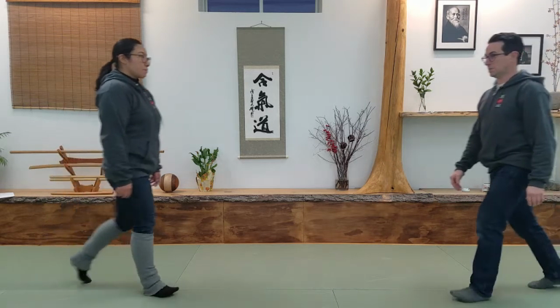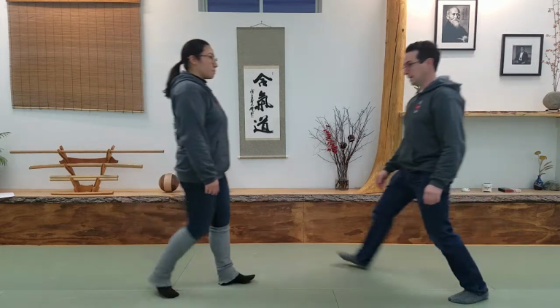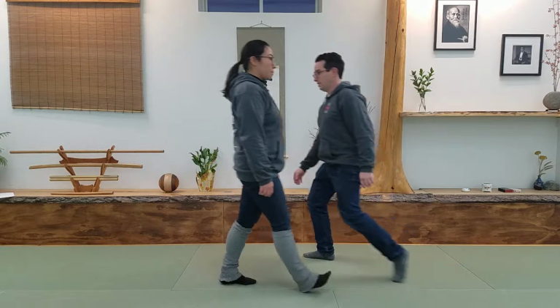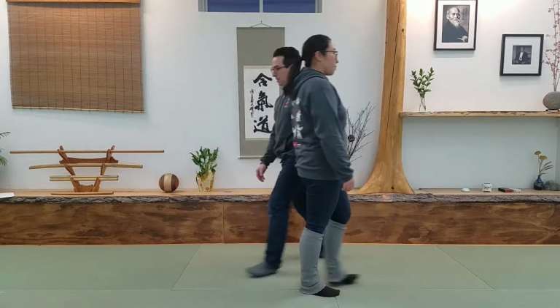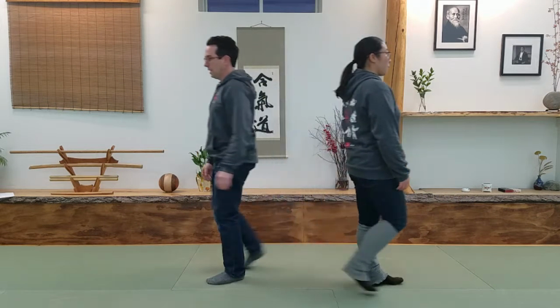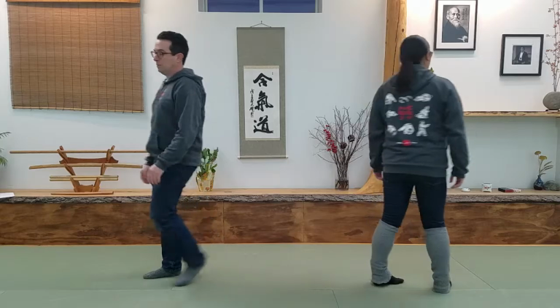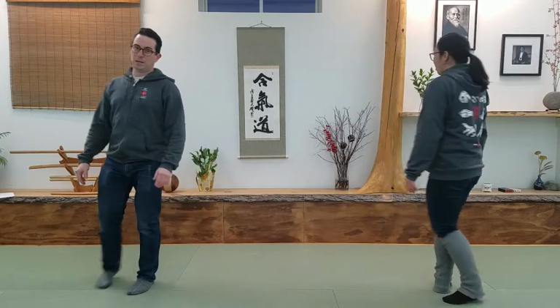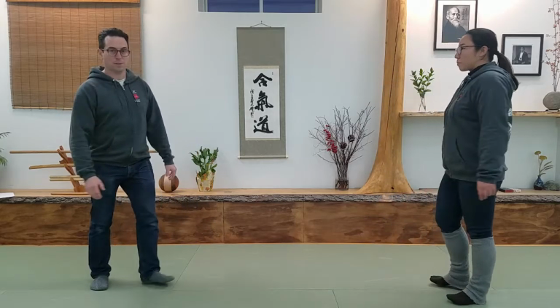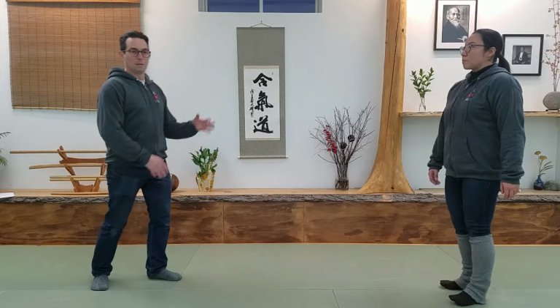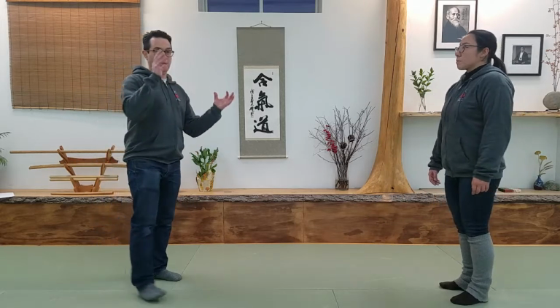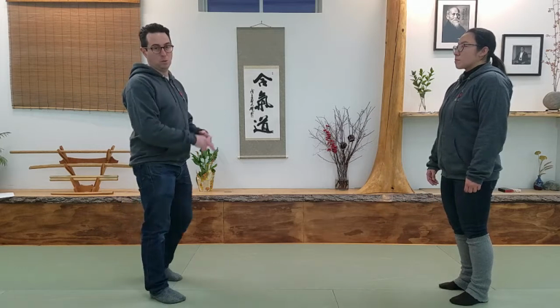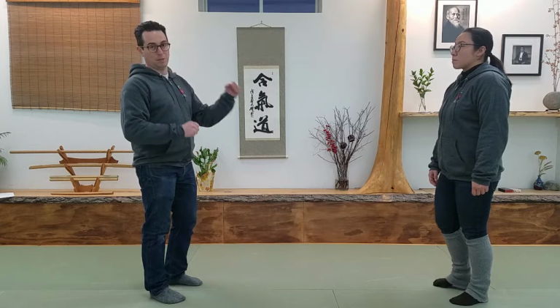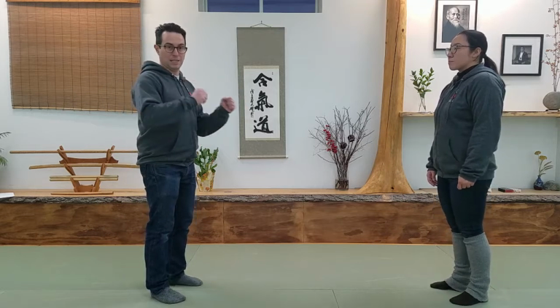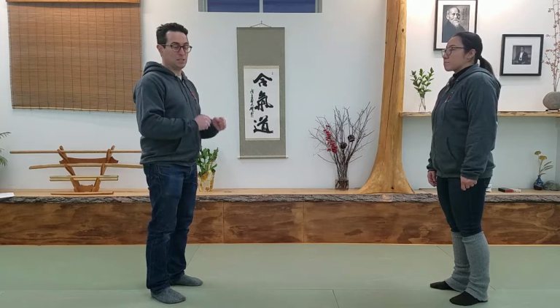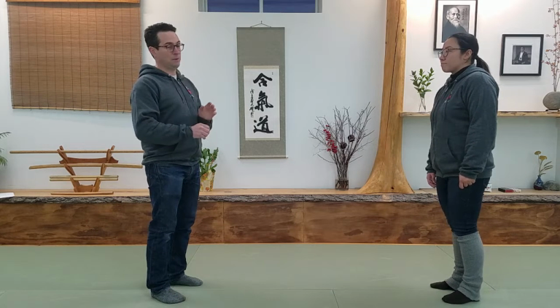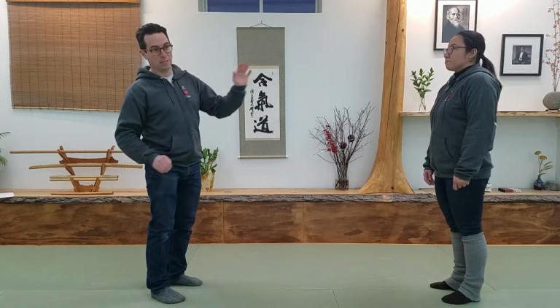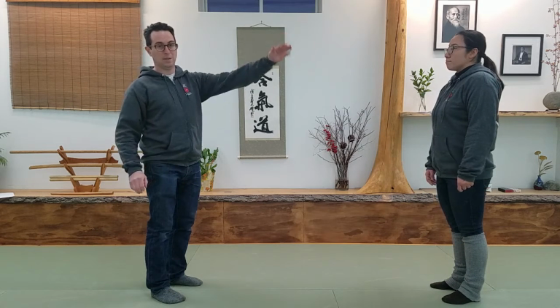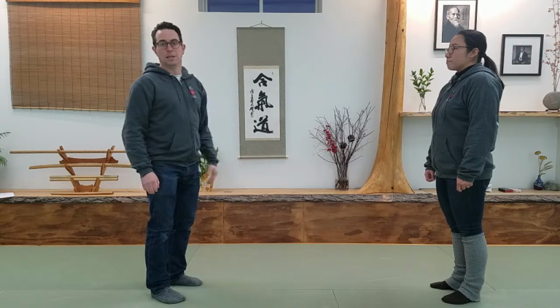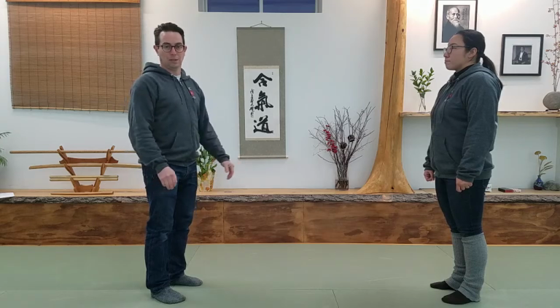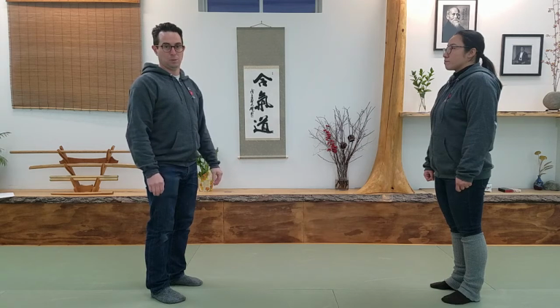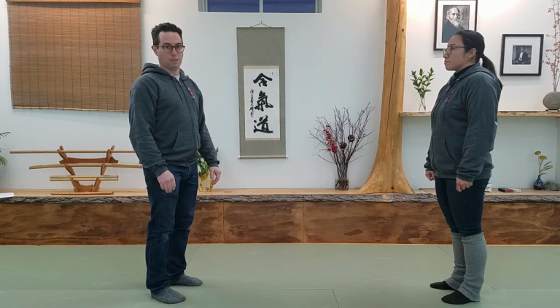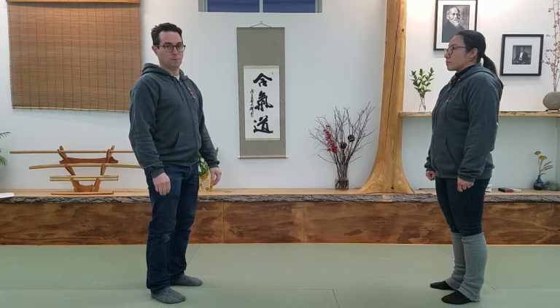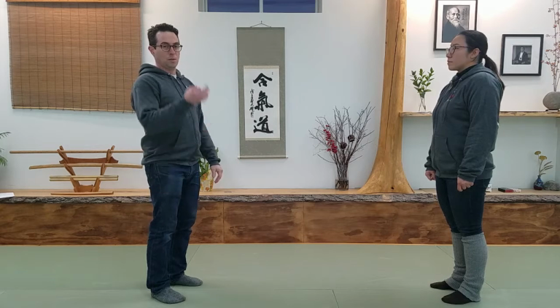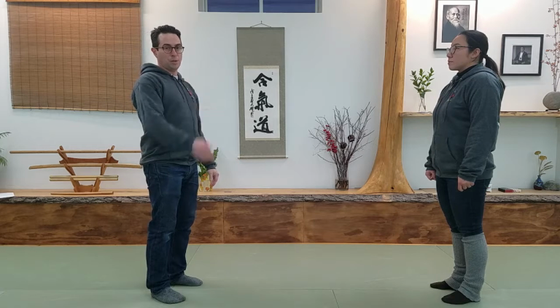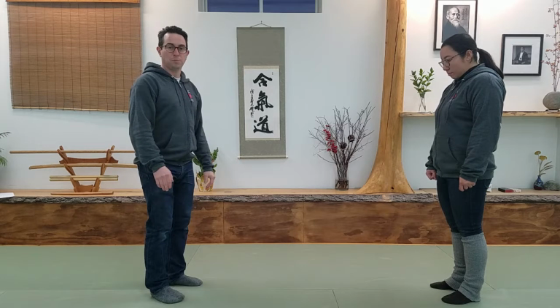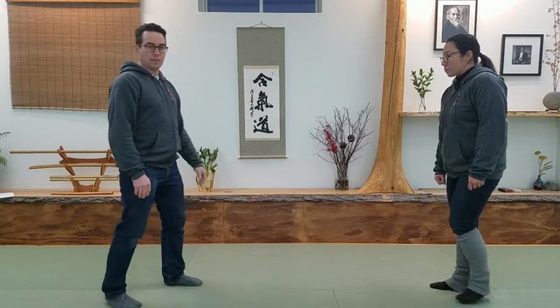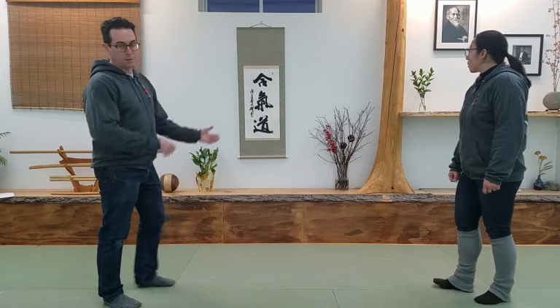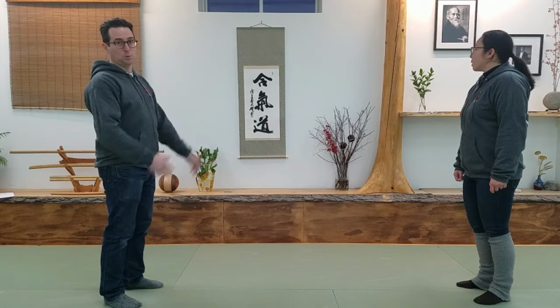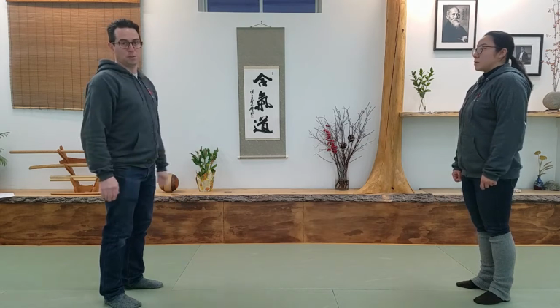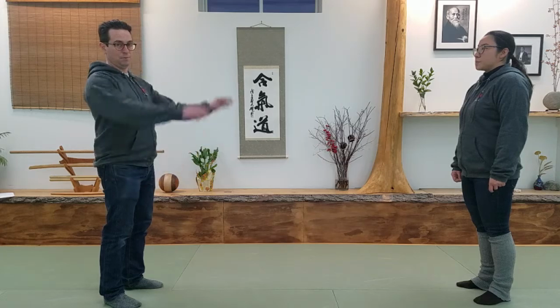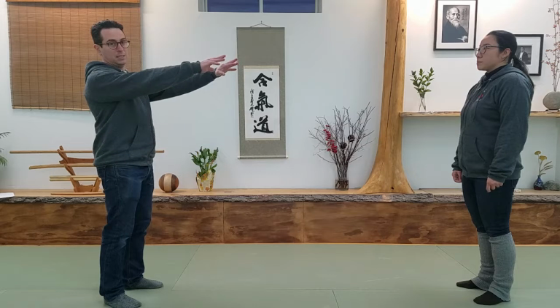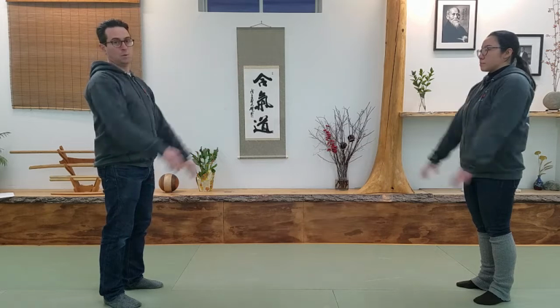I slide to the outside and keep going past. I'm not trying to subdue her. I'm not trying to engage. I'm in fact trying to get out and get help as soon as possible. The third option from there is that if you have a group, you can do the Frankenstein walk.